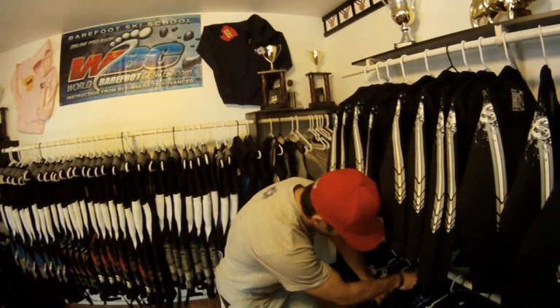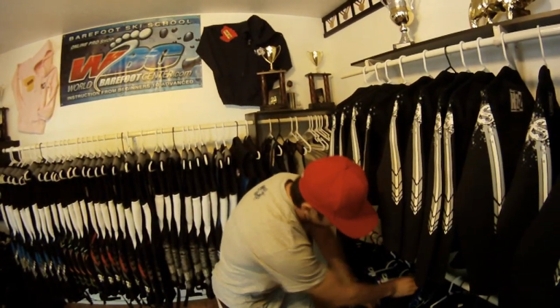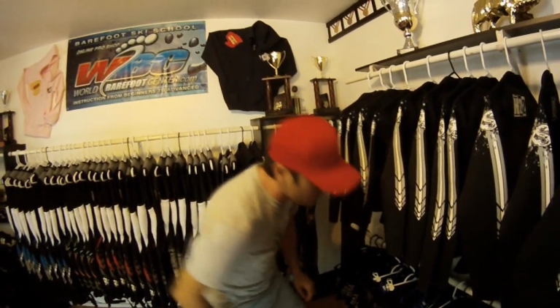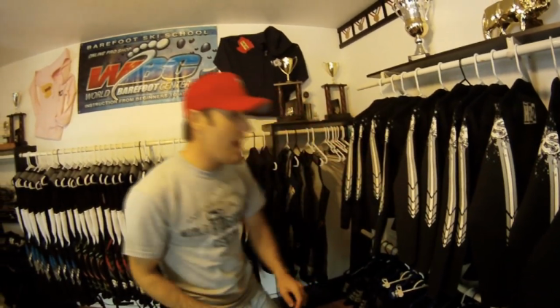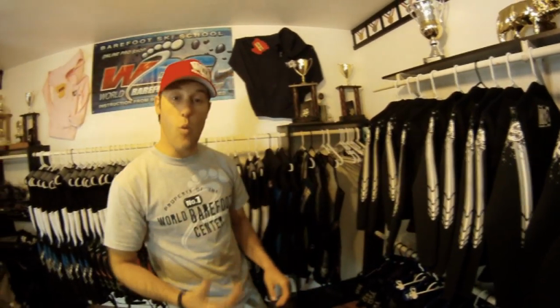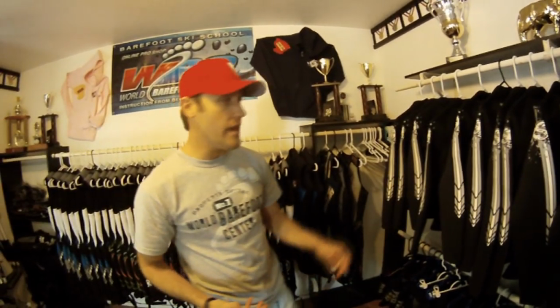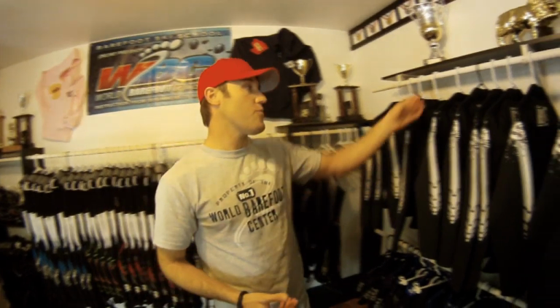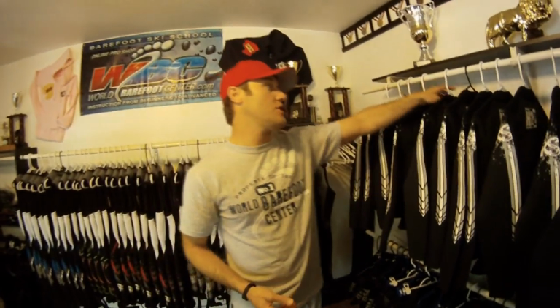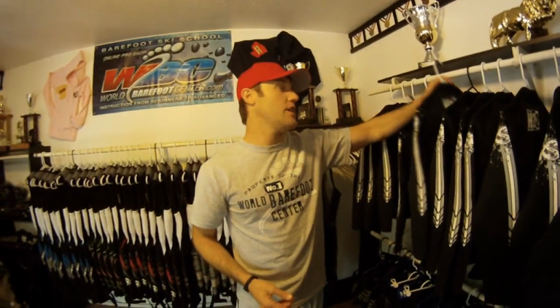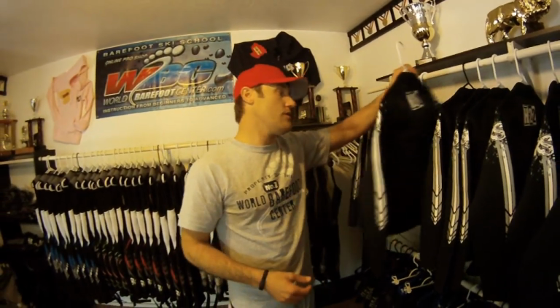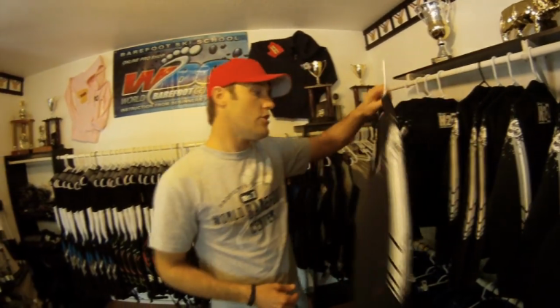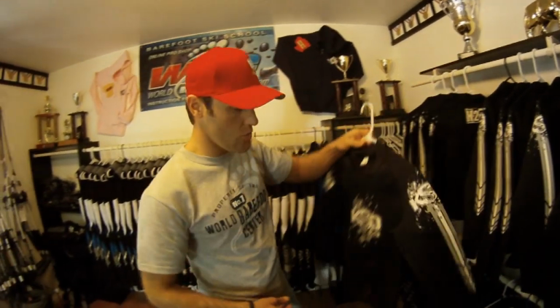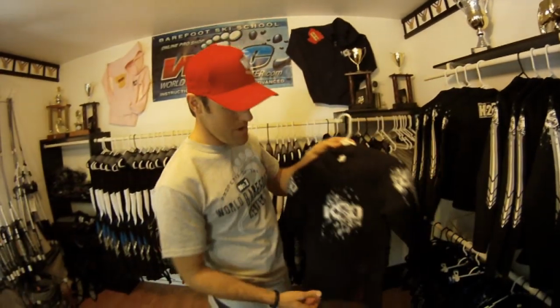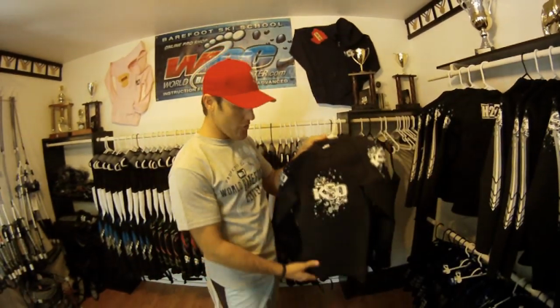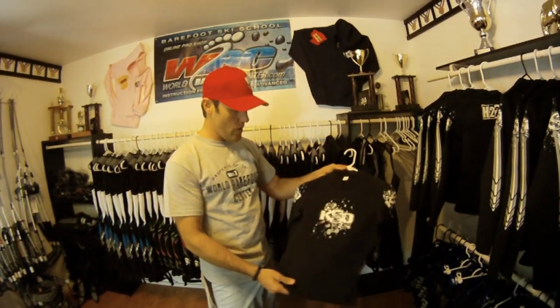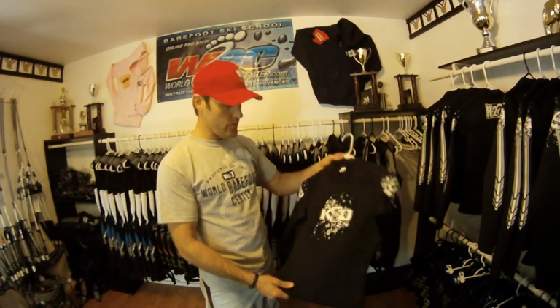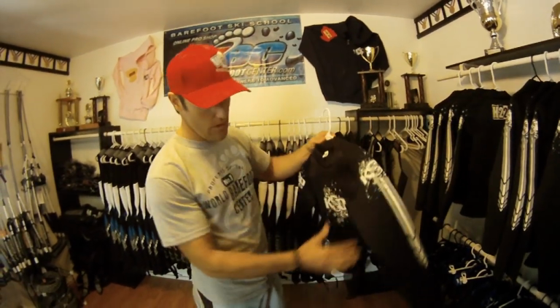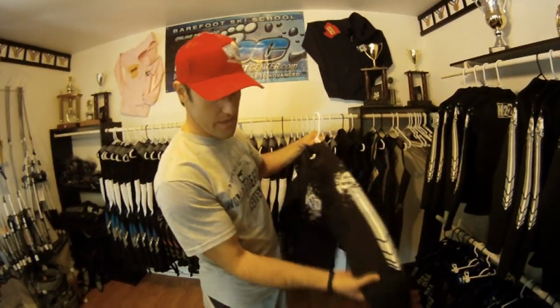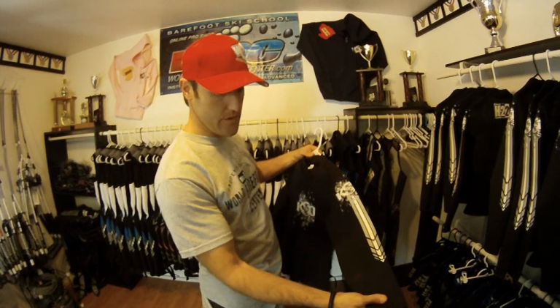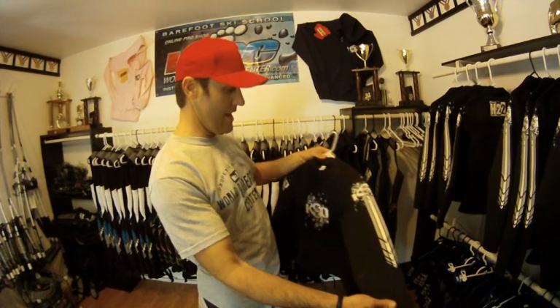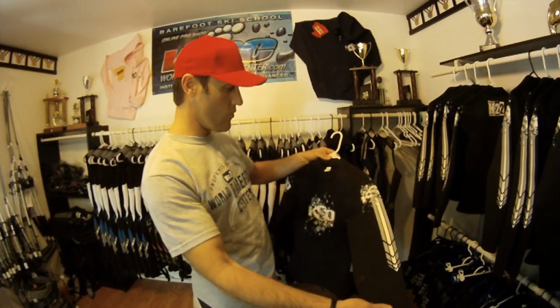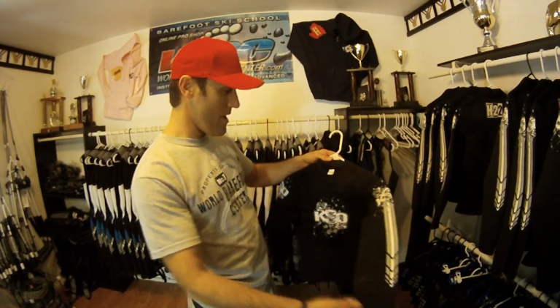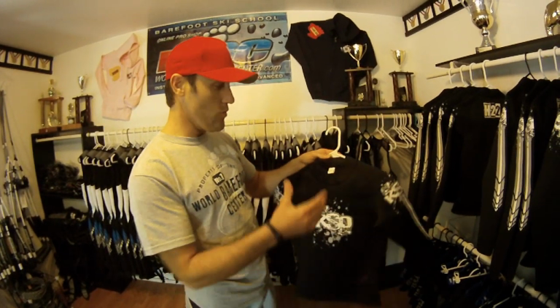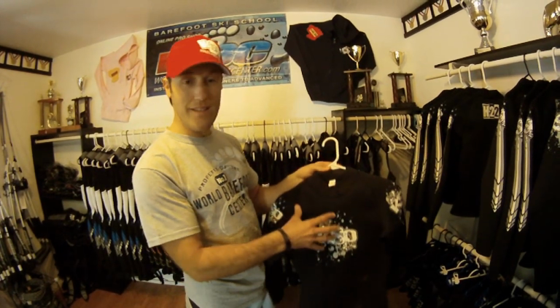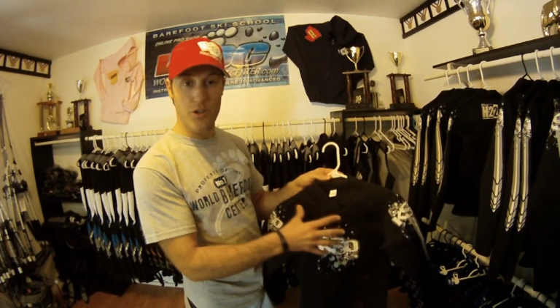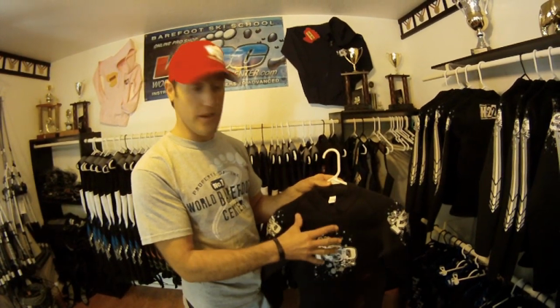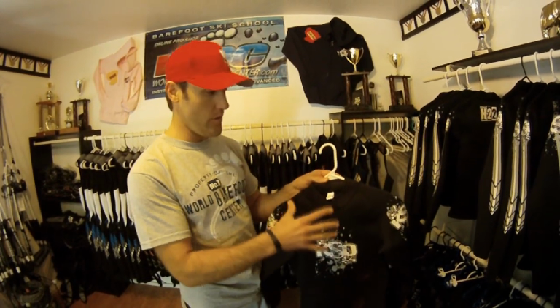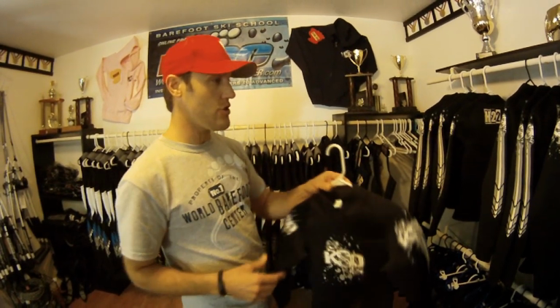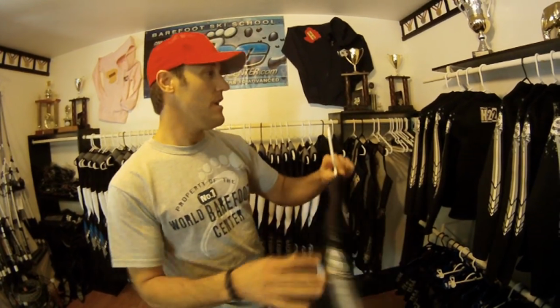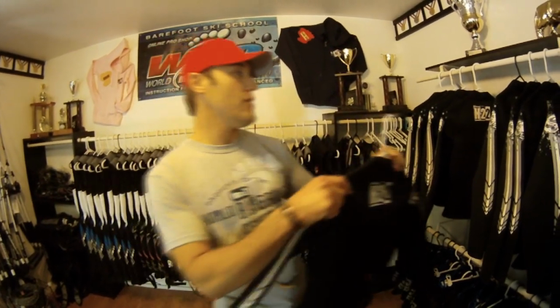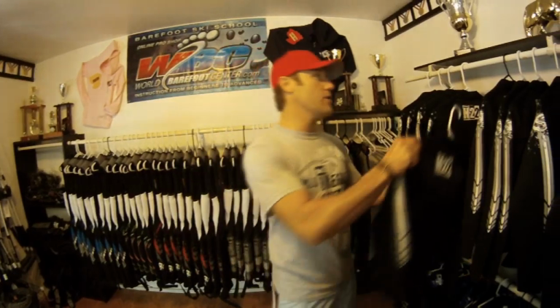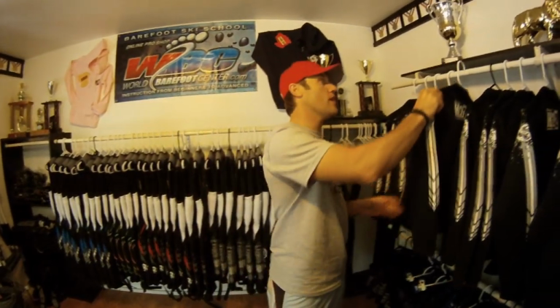Moving on, for a little added warmth and even protection is a heater shirt. The heater shirt is worn underneath the wetsuit — long sleeves — so you can stay nice and warm as well as get a little extra protection. Definitely nice when it's cool out.